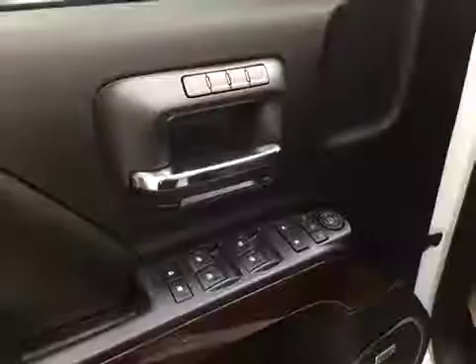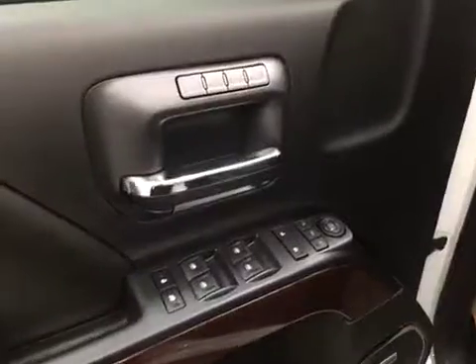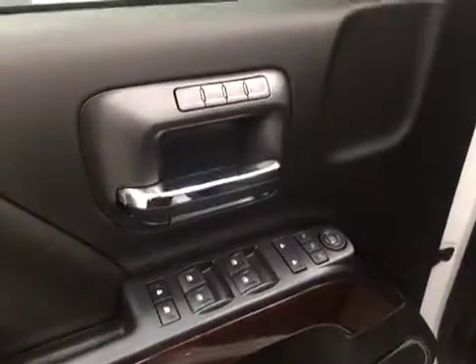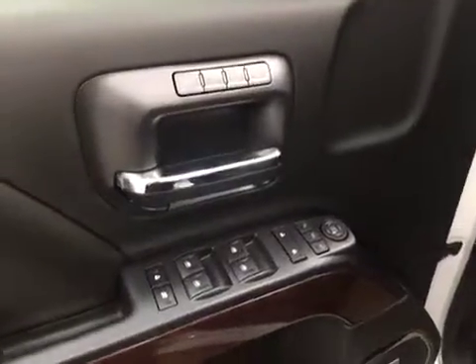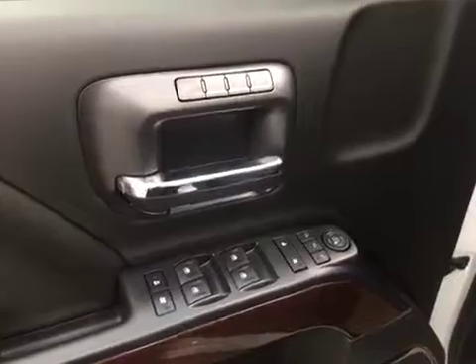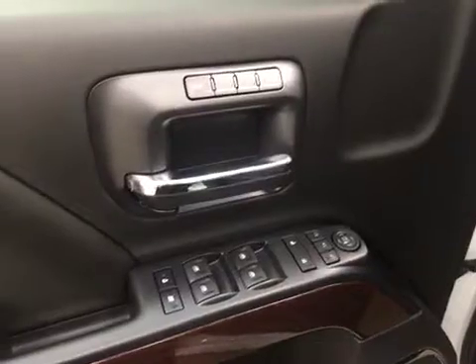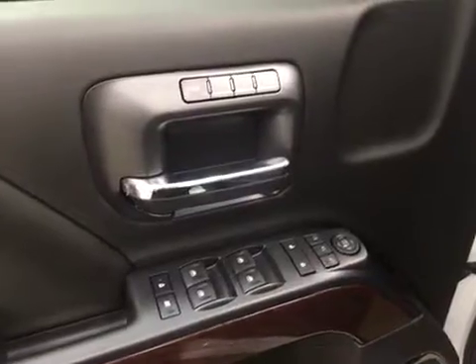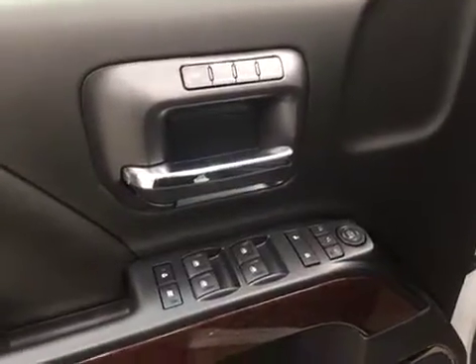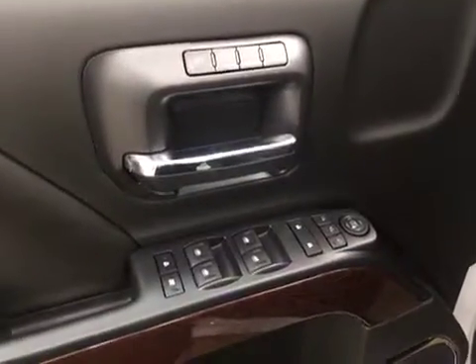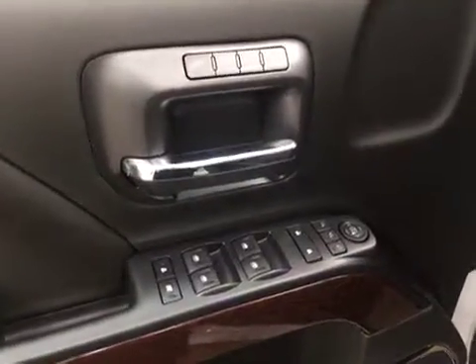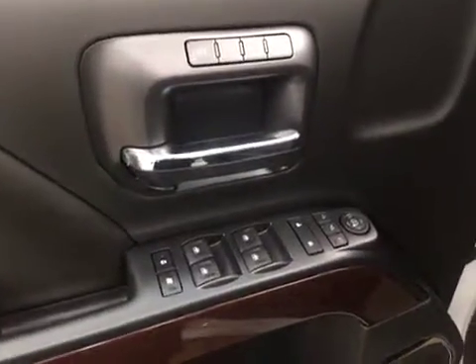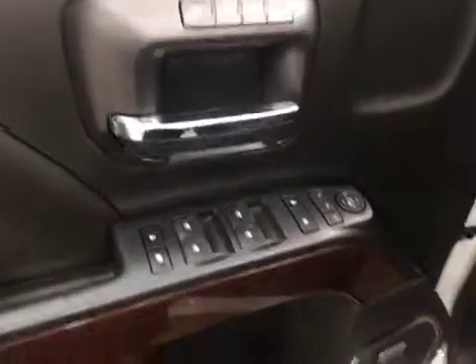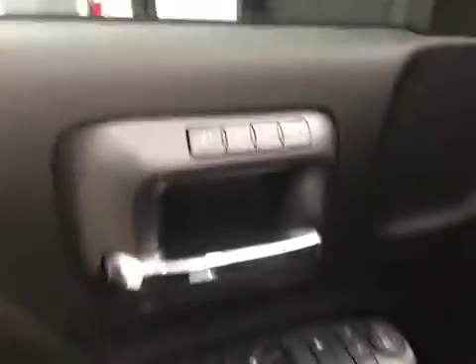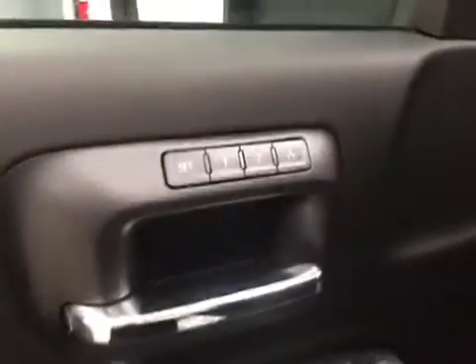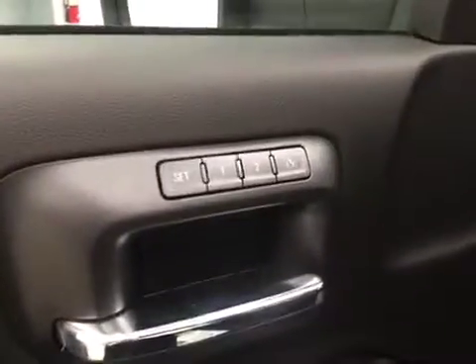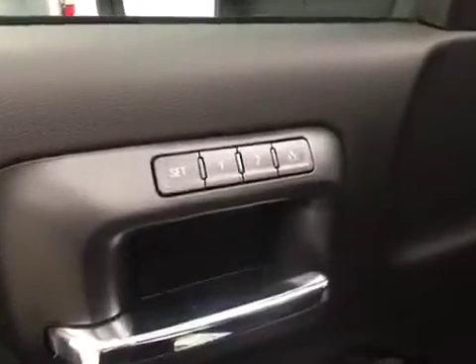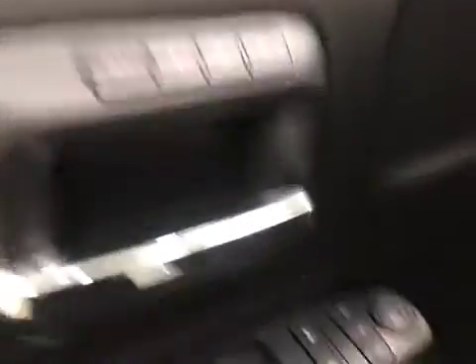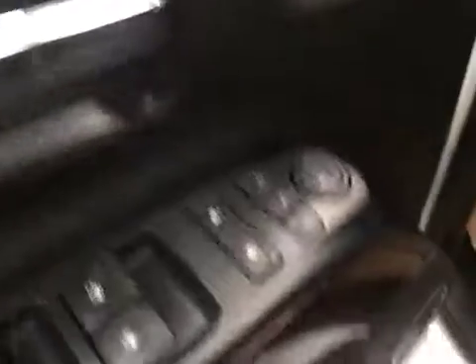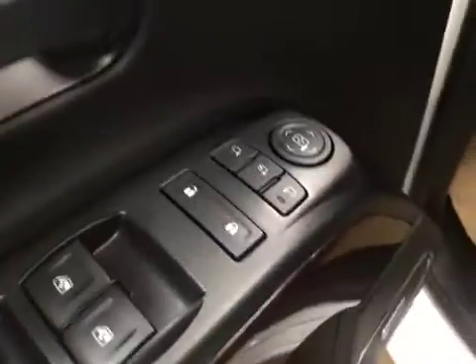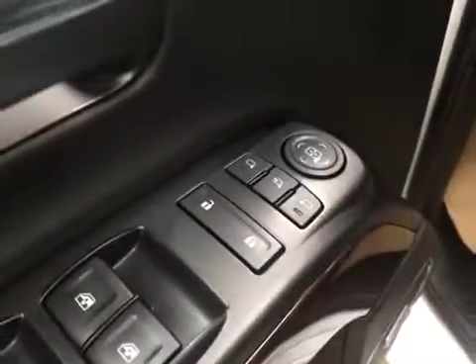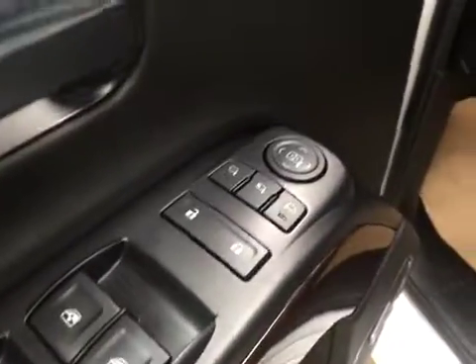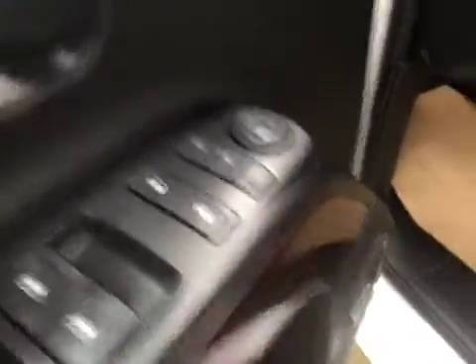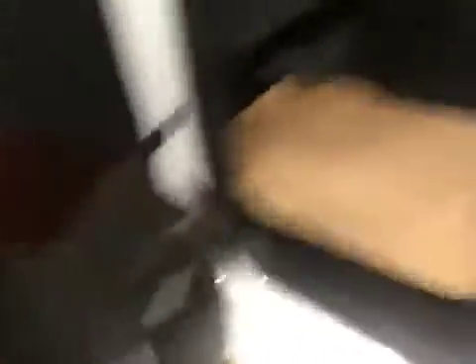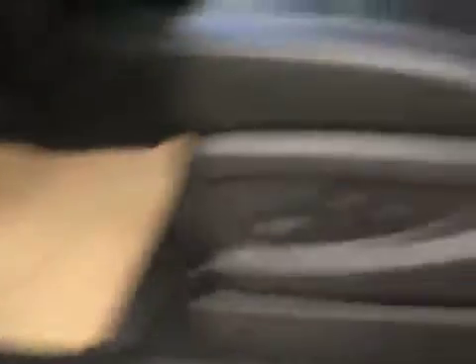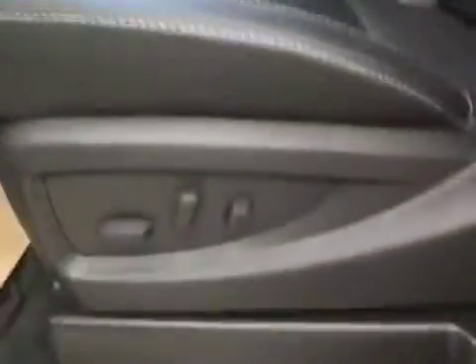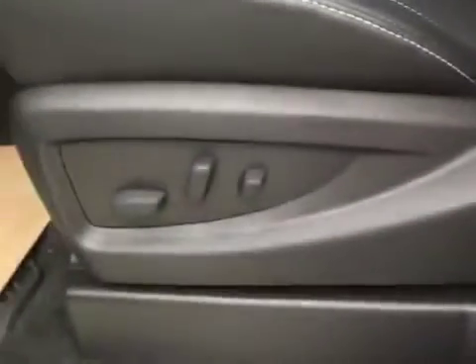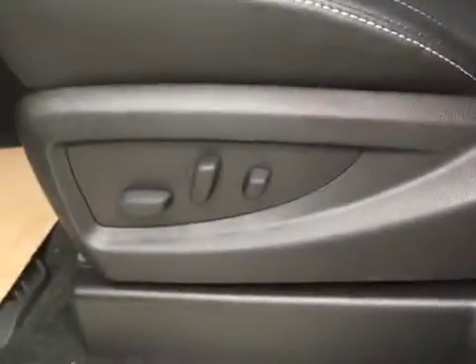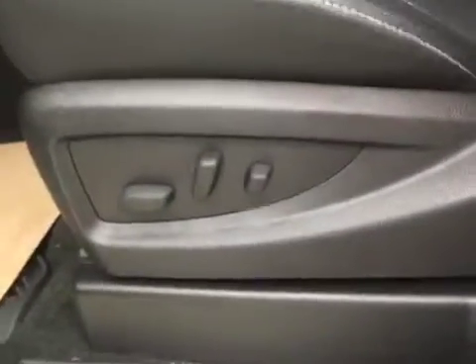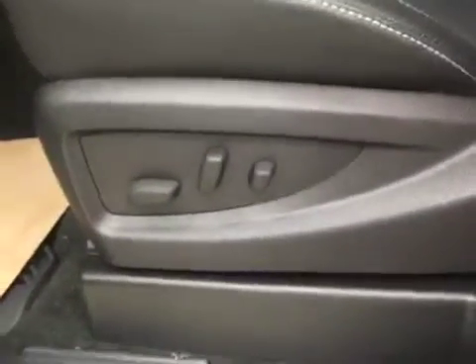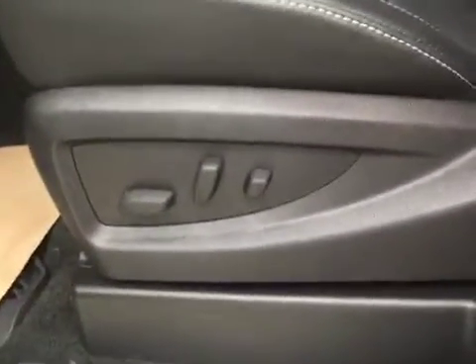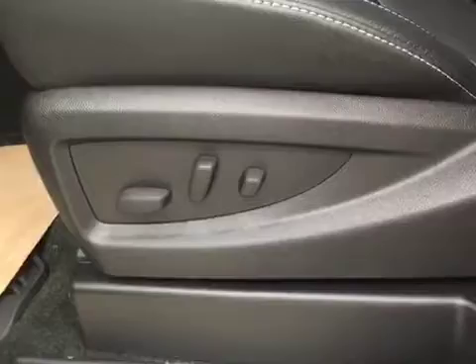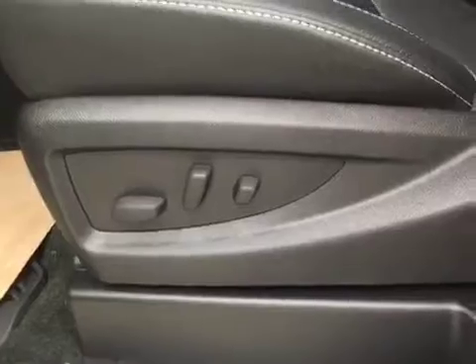Our interior features include power mirrors, windows, and locks with memory seat, power folding mirrors, and a power driver's seat with power lumbar support.